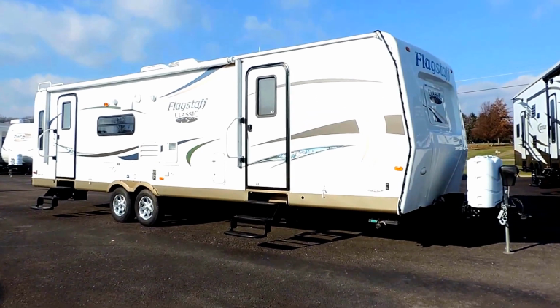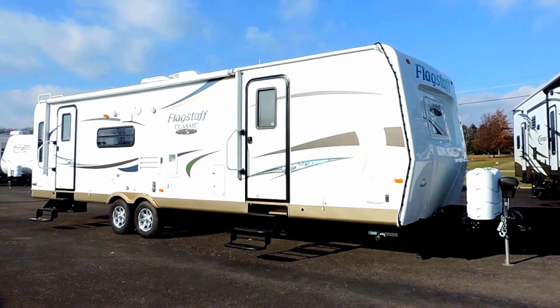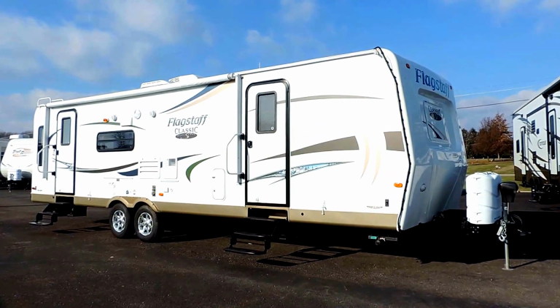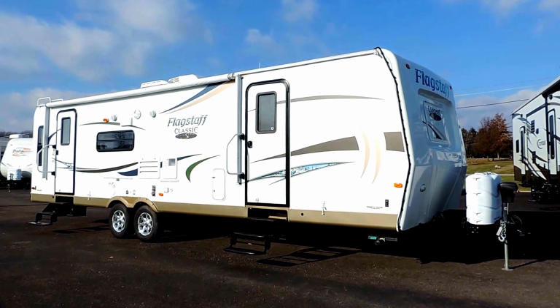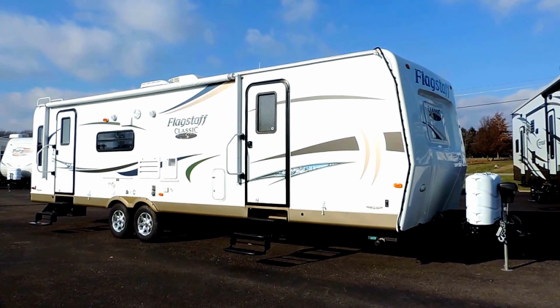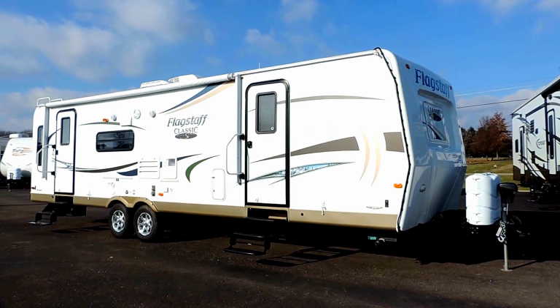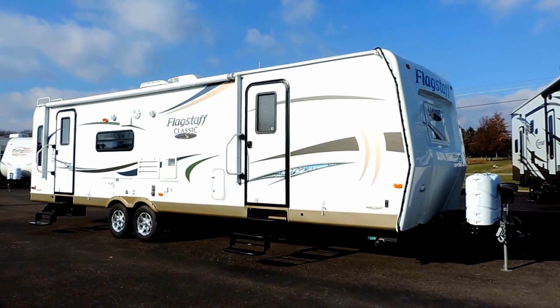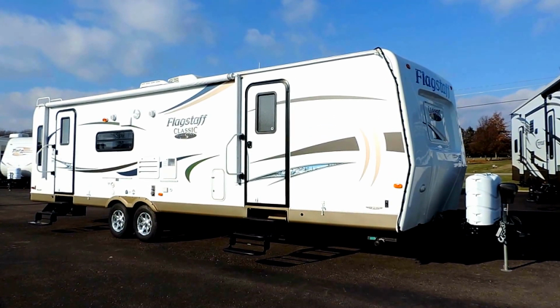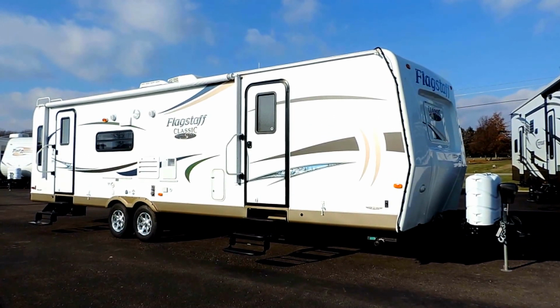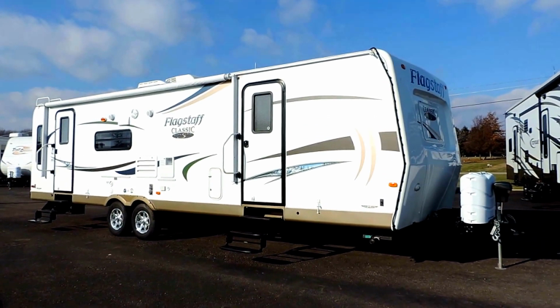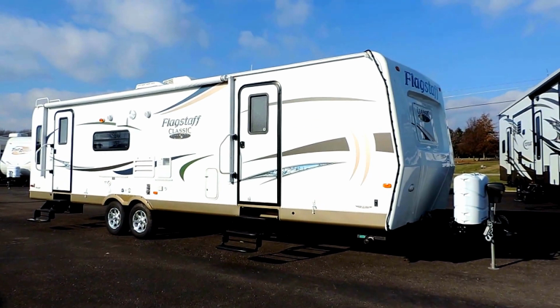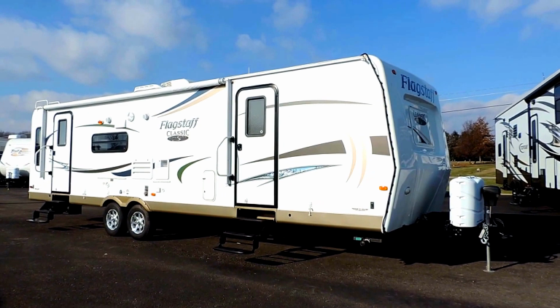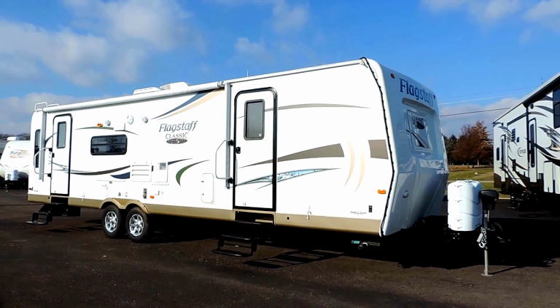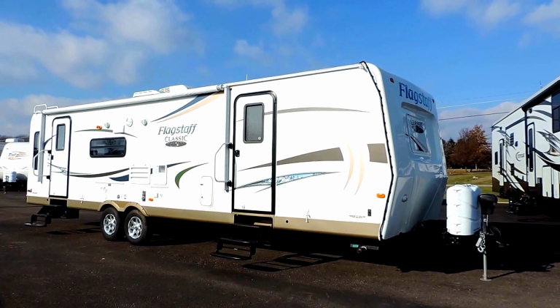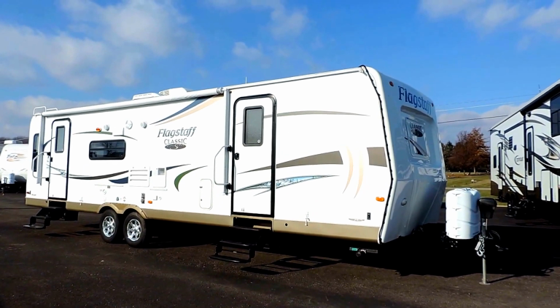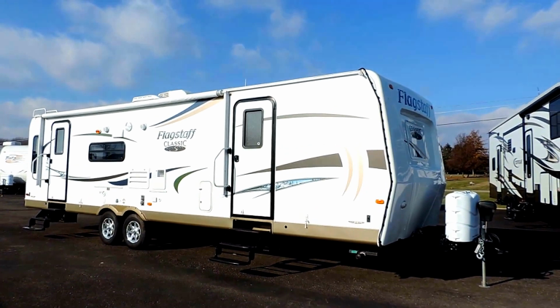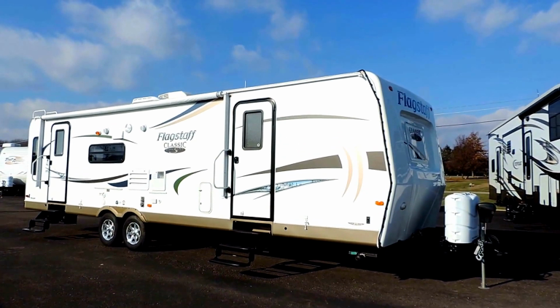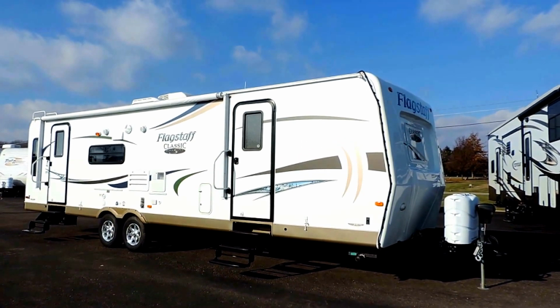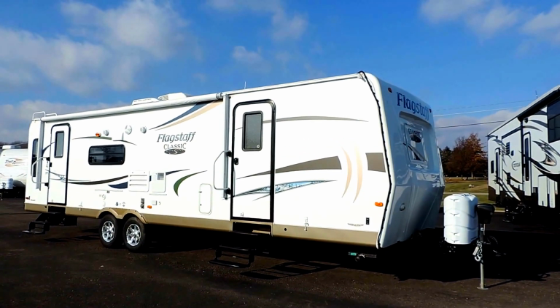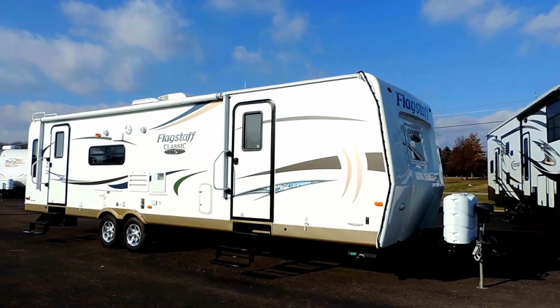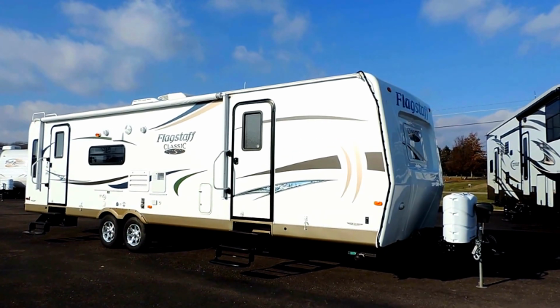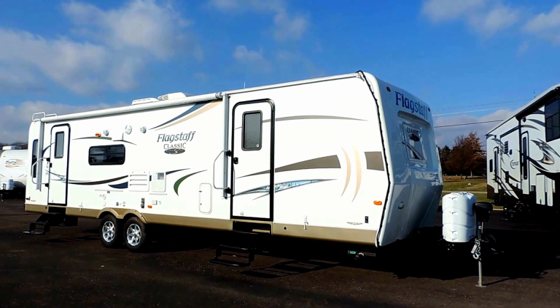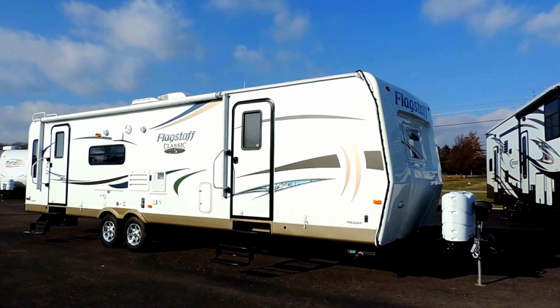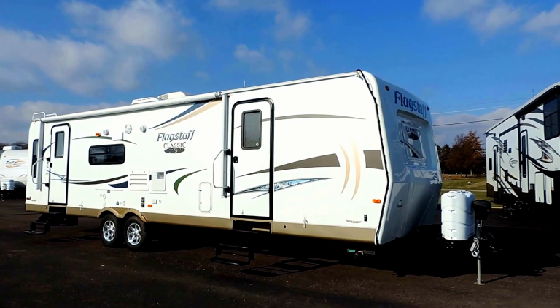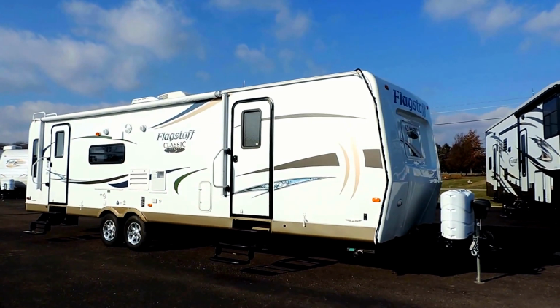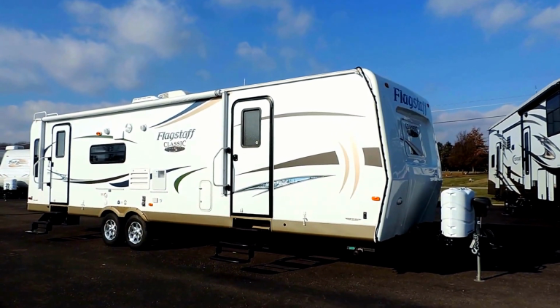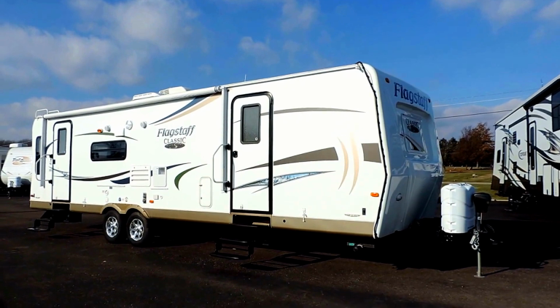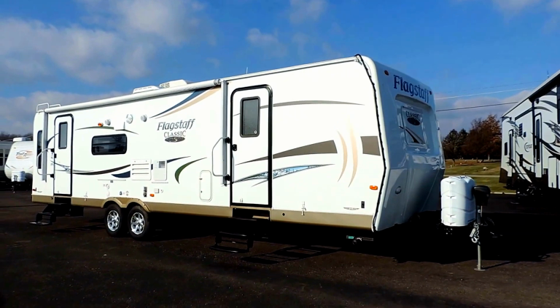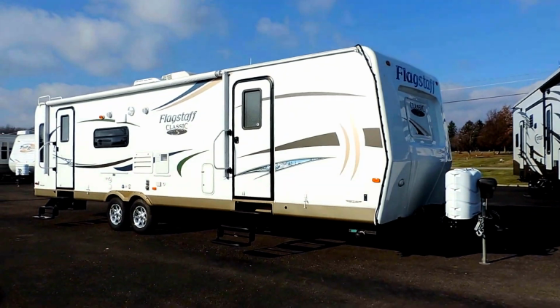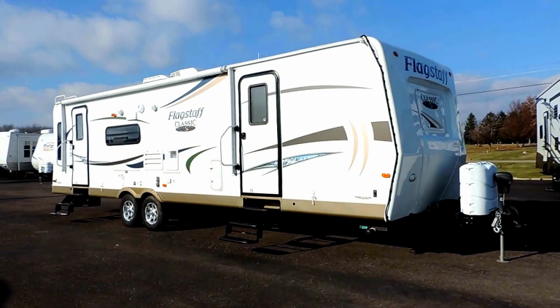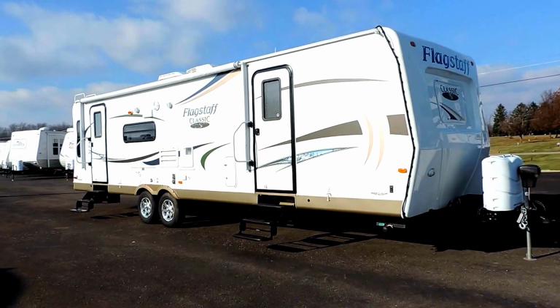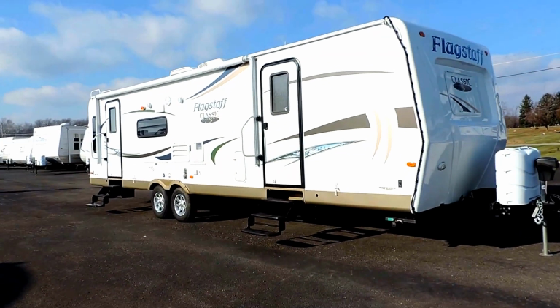Welcome to Zoomers RV. Today we just got in on trade a beautiful 2012 Forest River Flagstaff Classic Superlite. This is an 831 RLSS model.